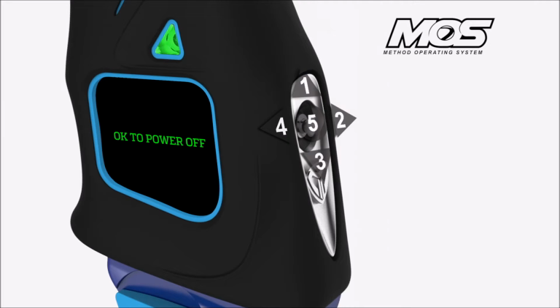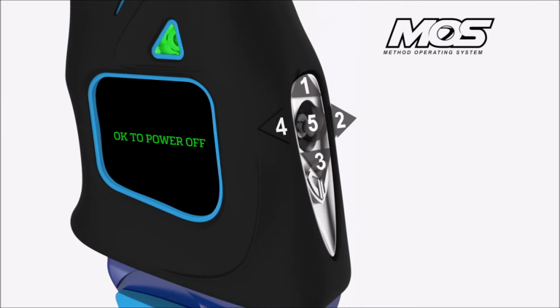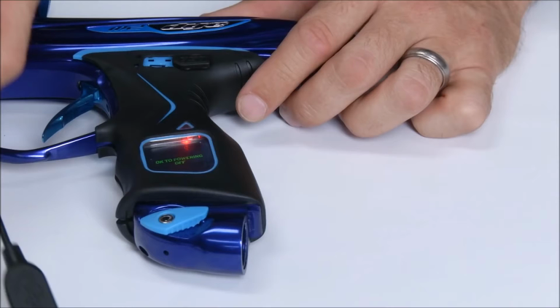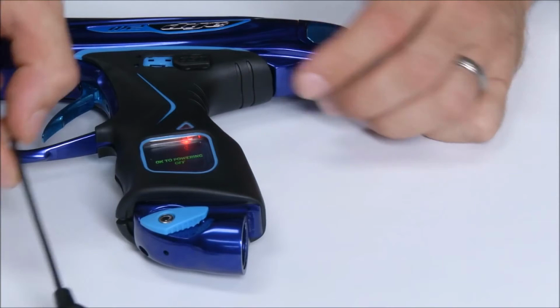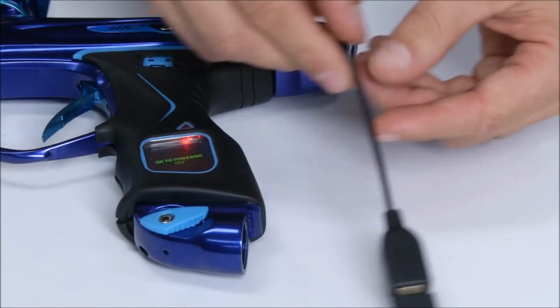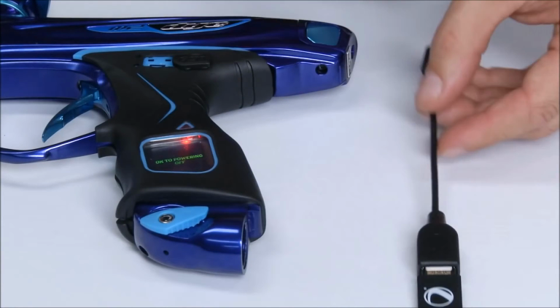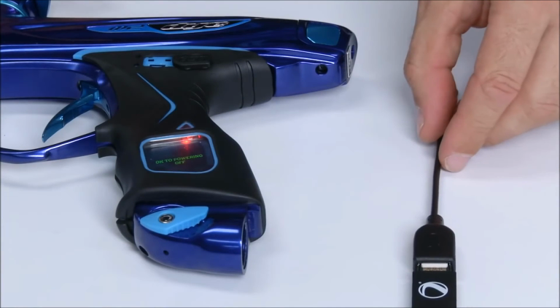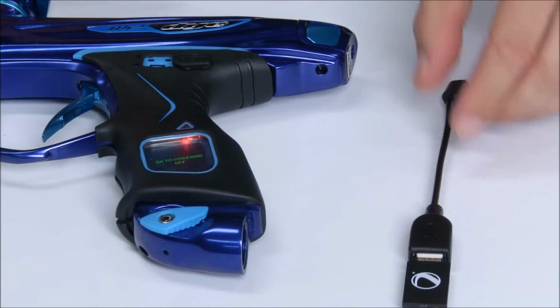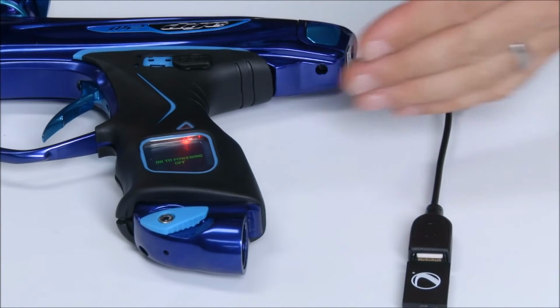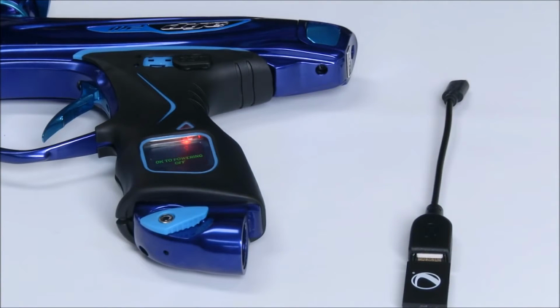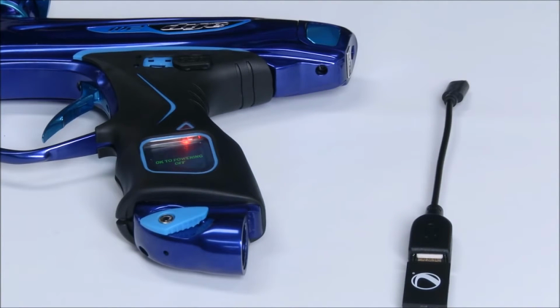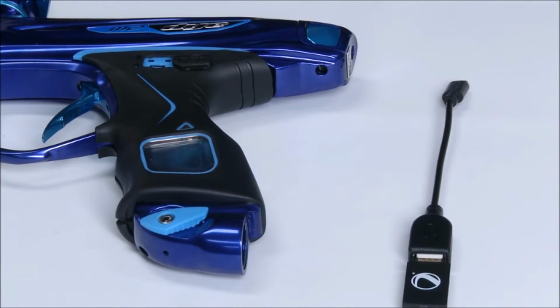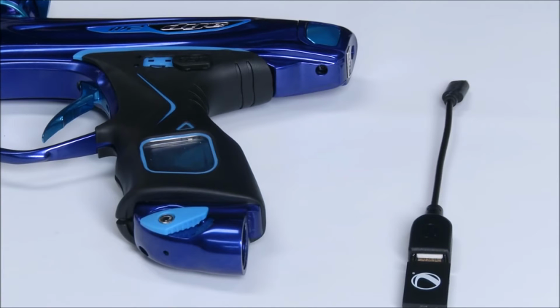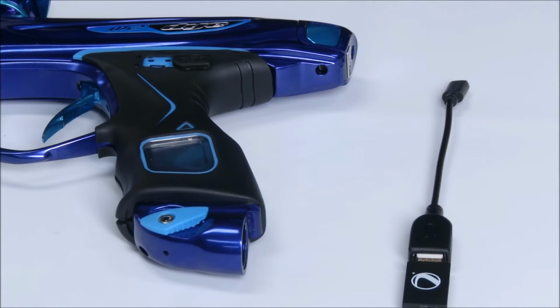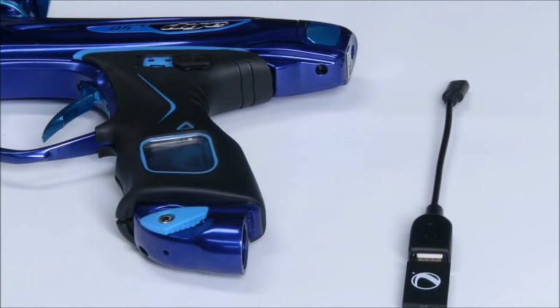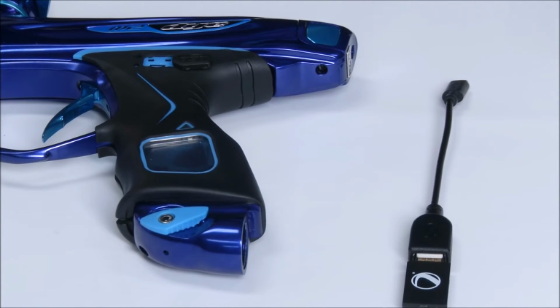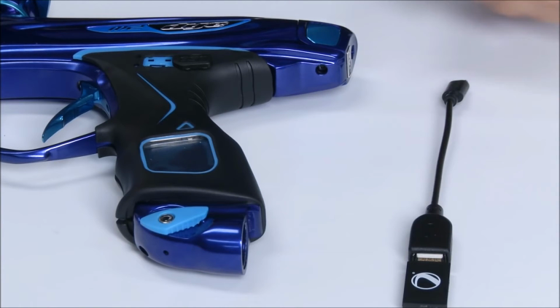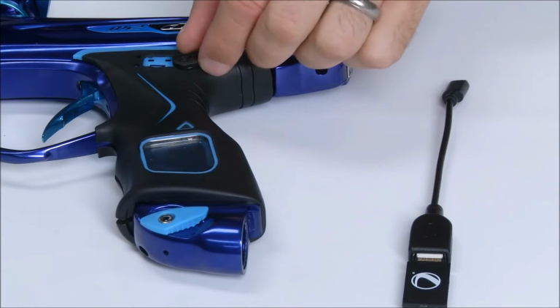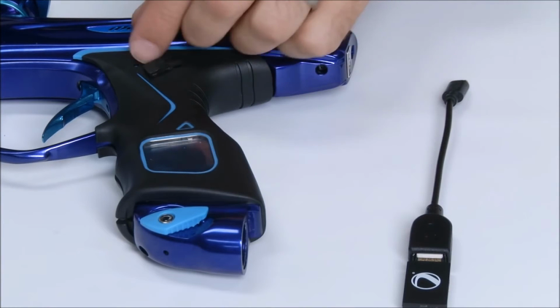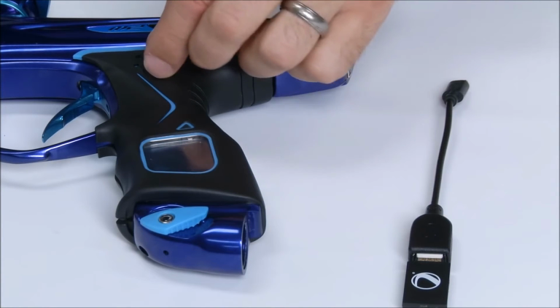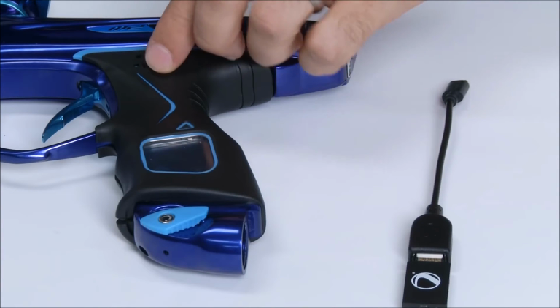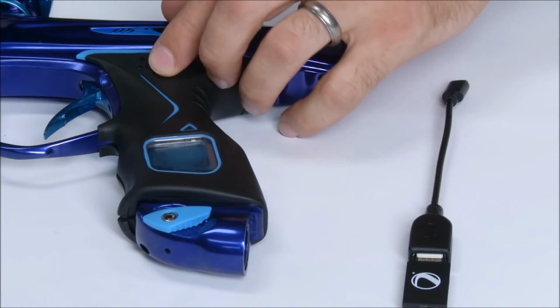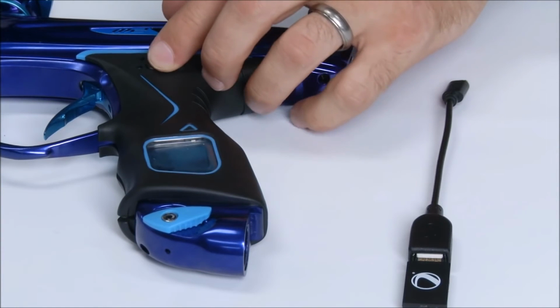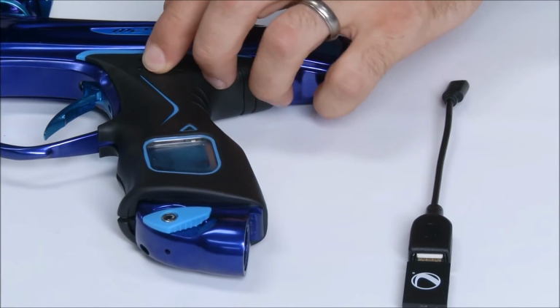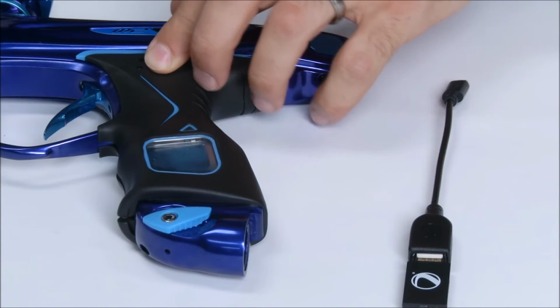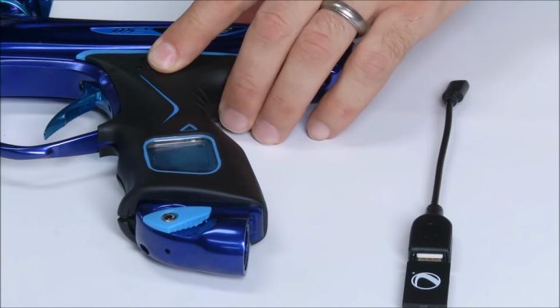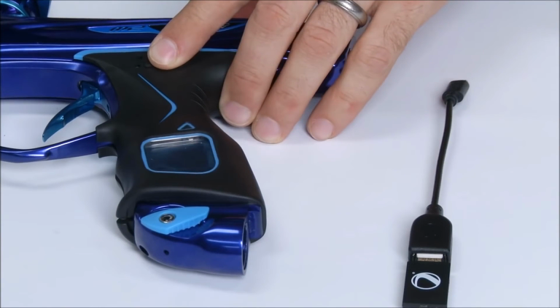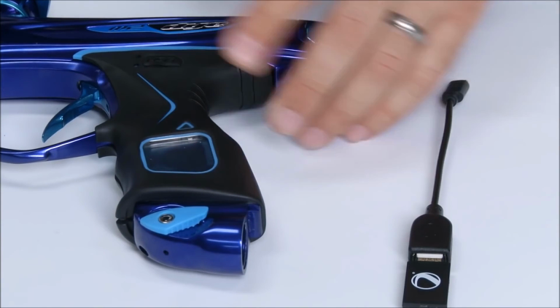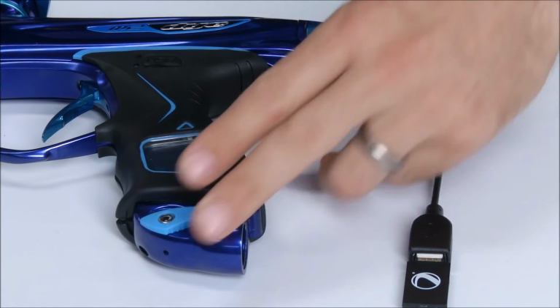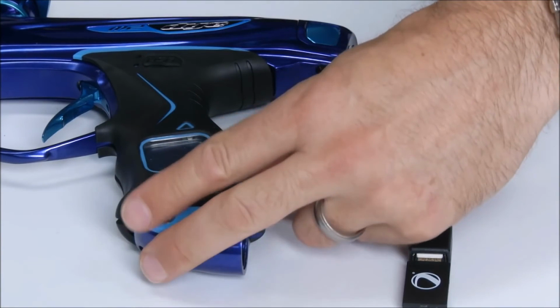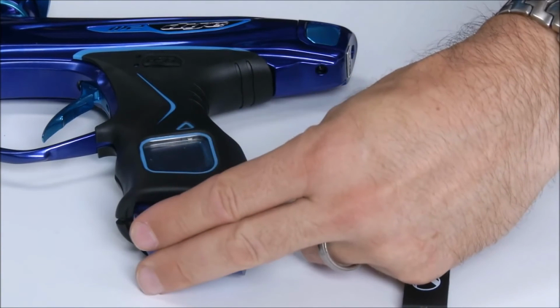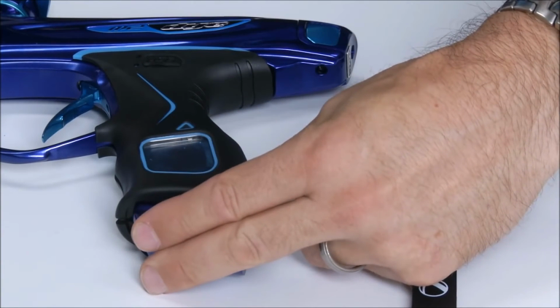Once you've unplugged the cable, the board will let you know that it is powering down. At this point, close the USB dust cover and turn your gun back on.